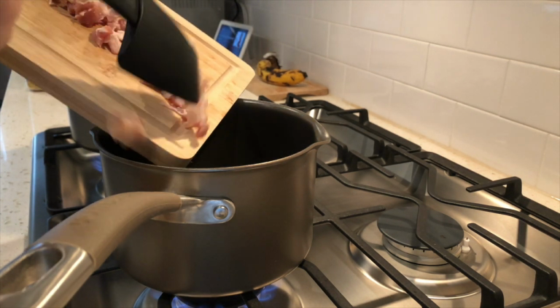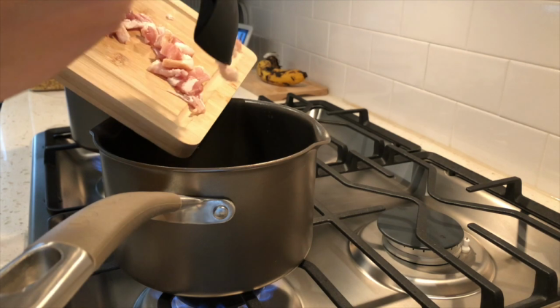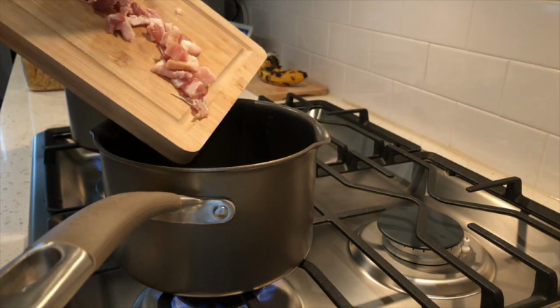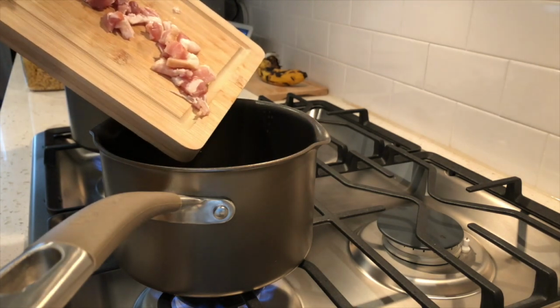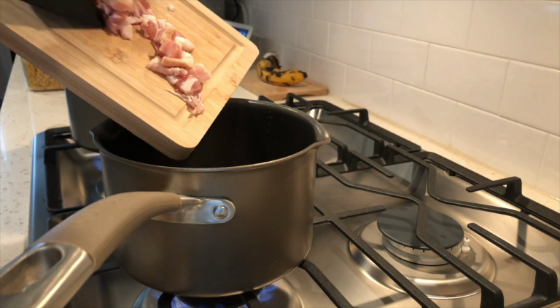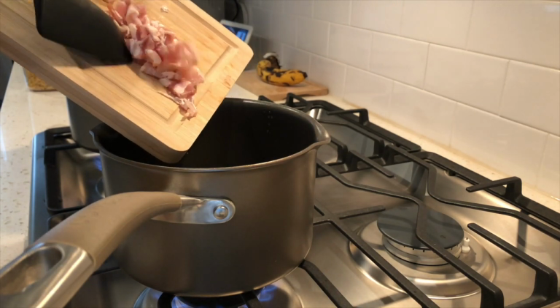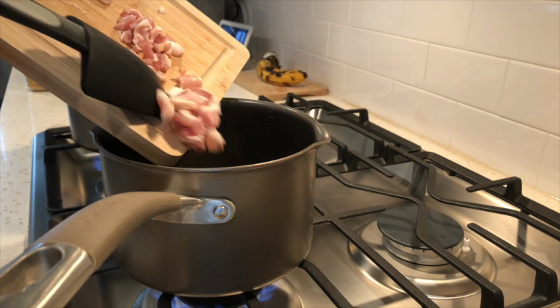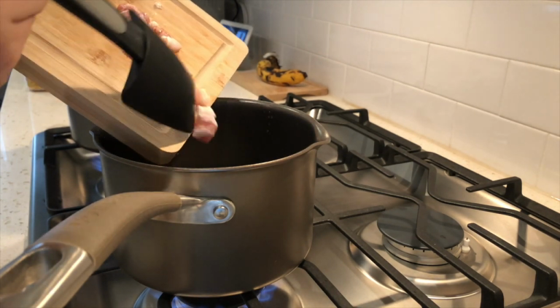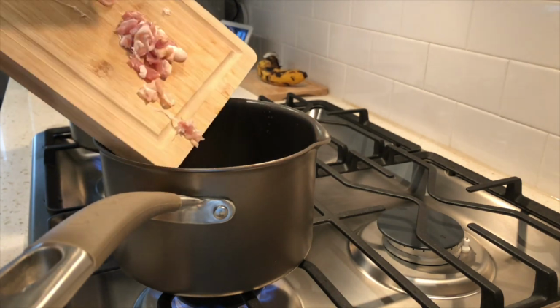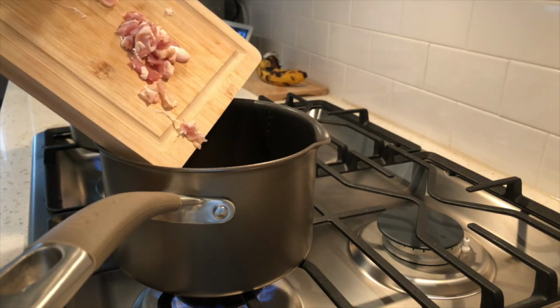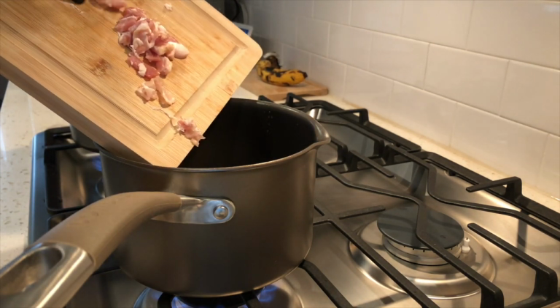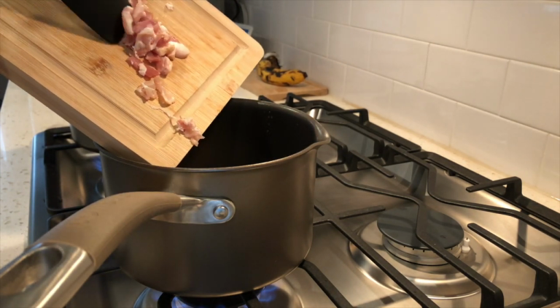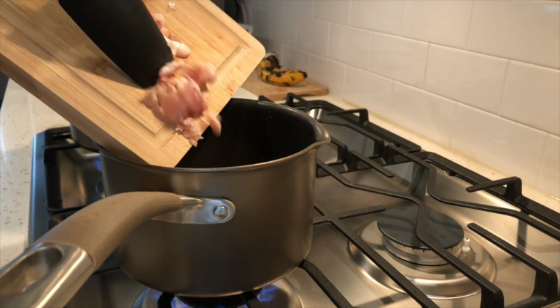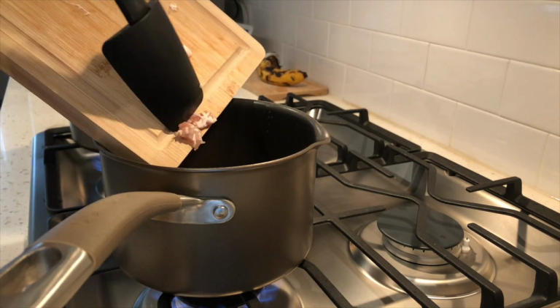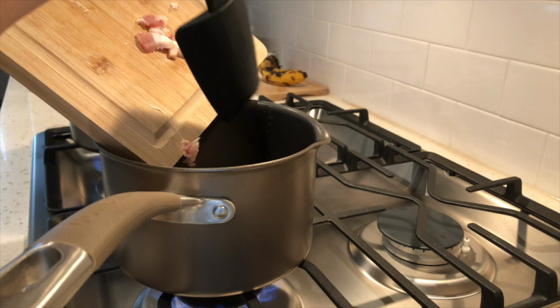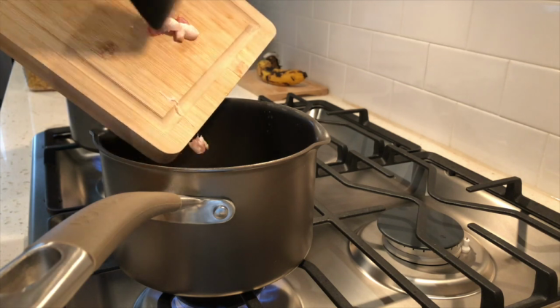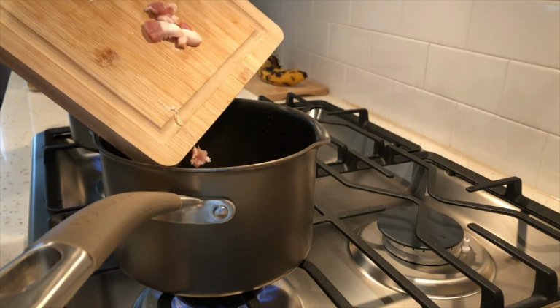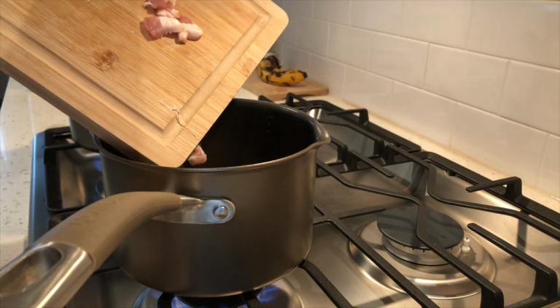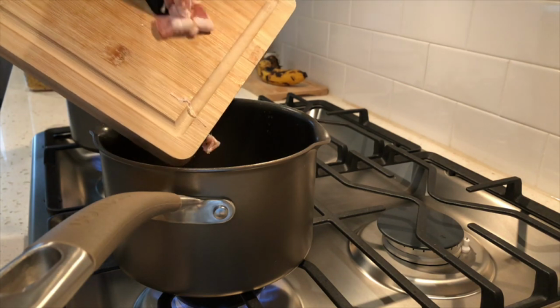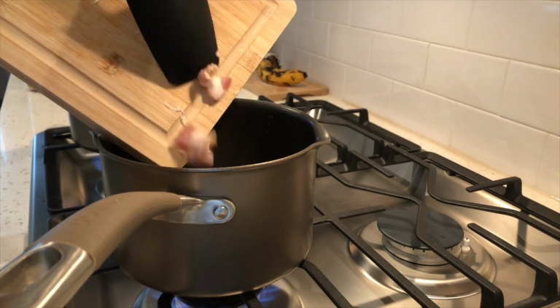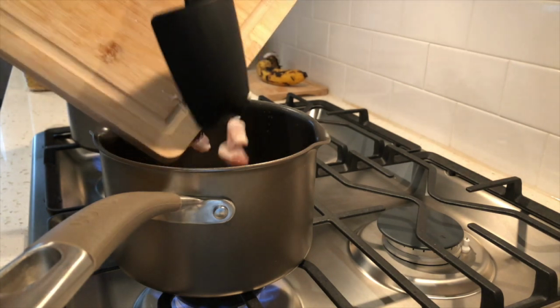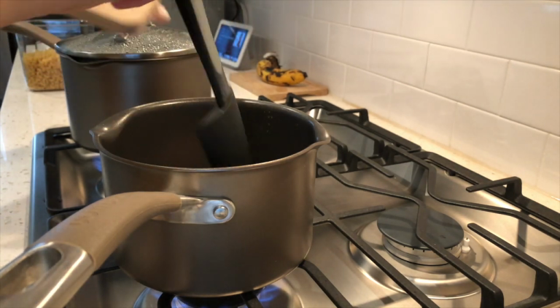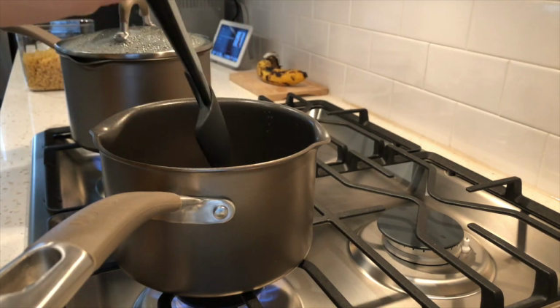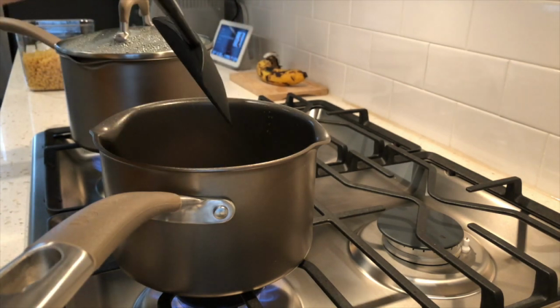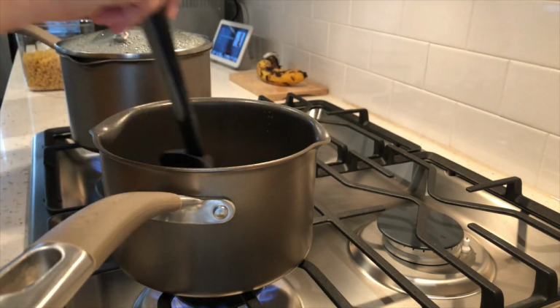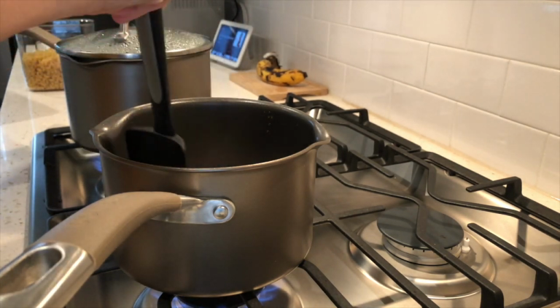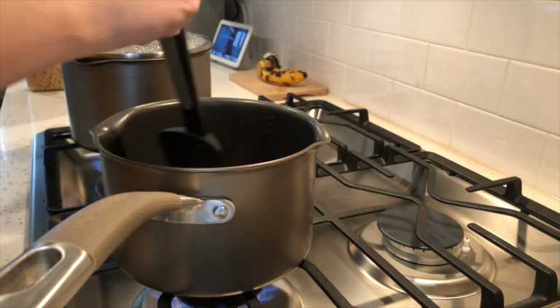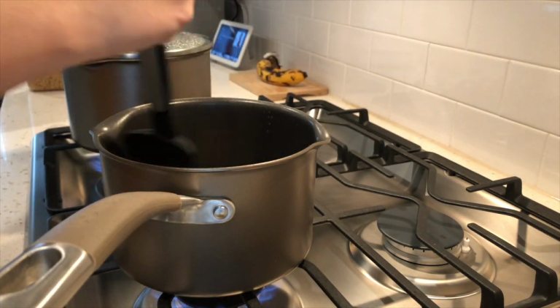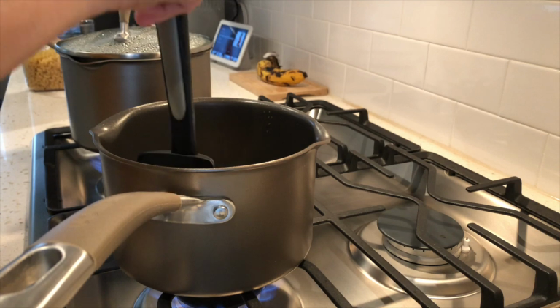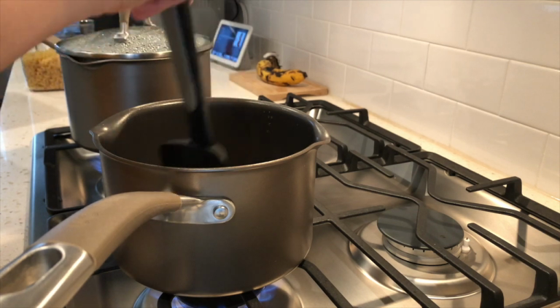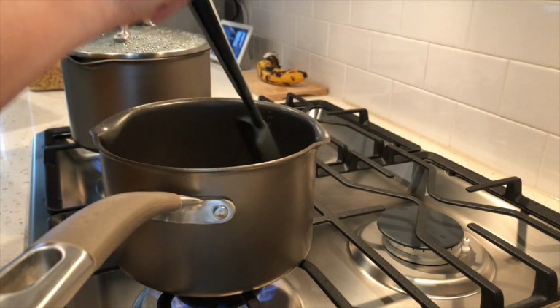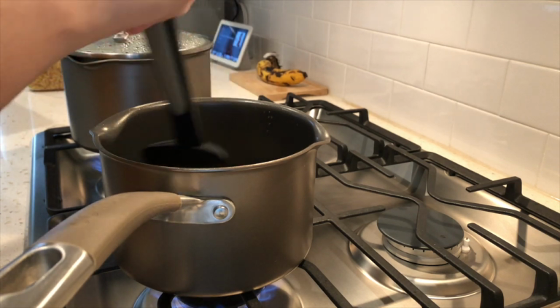I started off by chopping bacon instead of pancetta and placing it in a saucepan with olive oil. You're going to let that cook for about eight minutes or until golden on both sides.